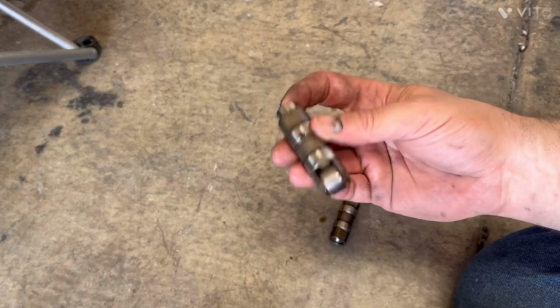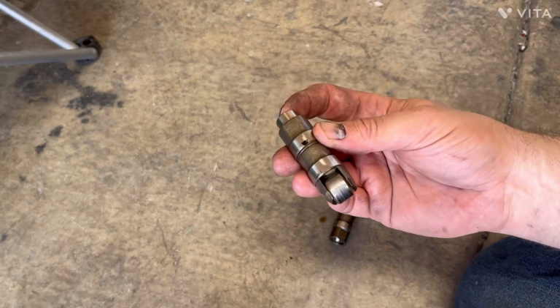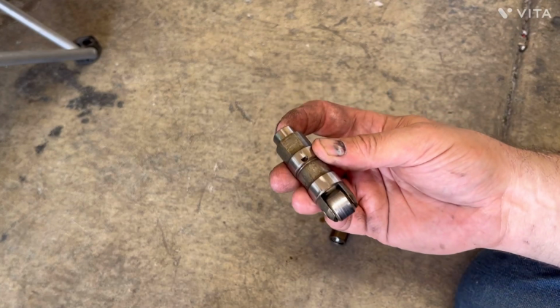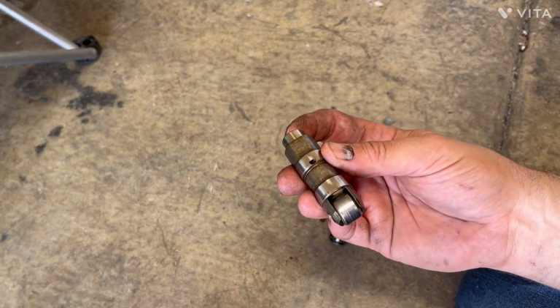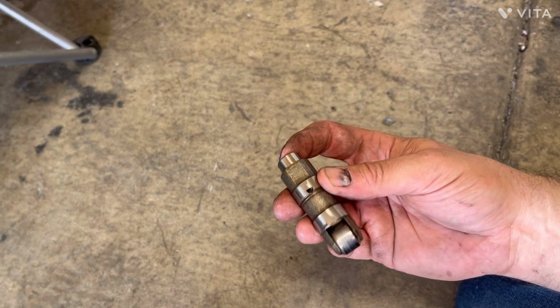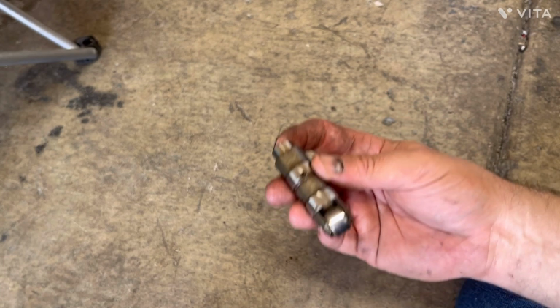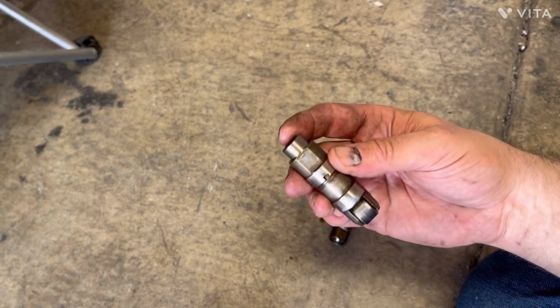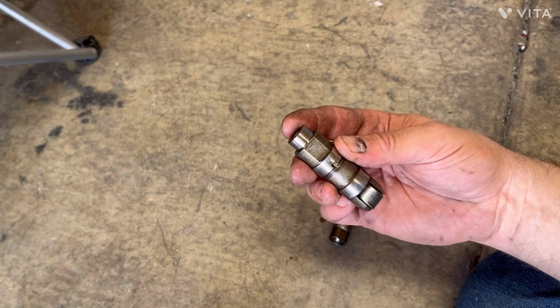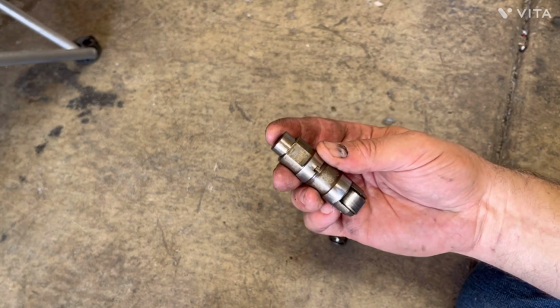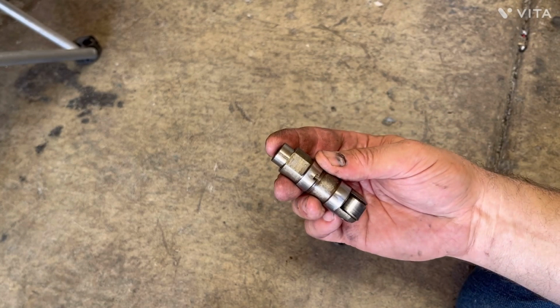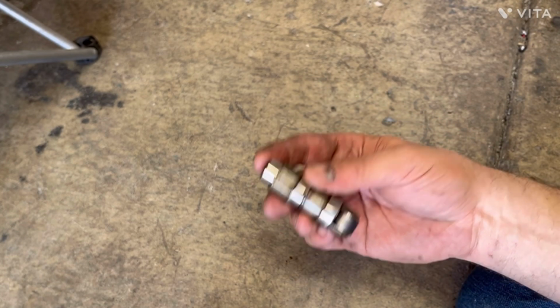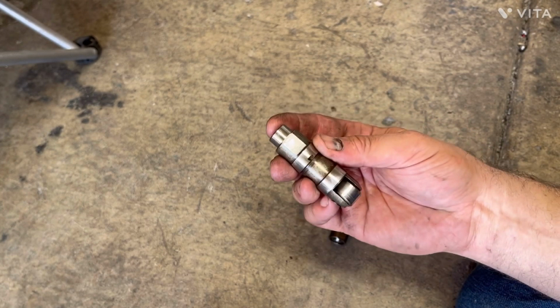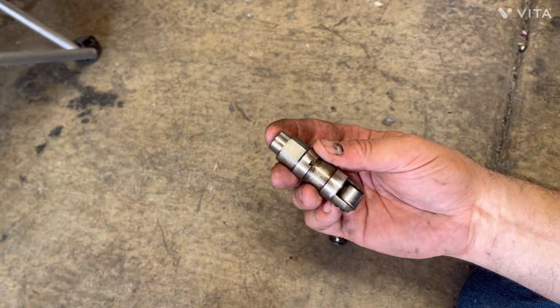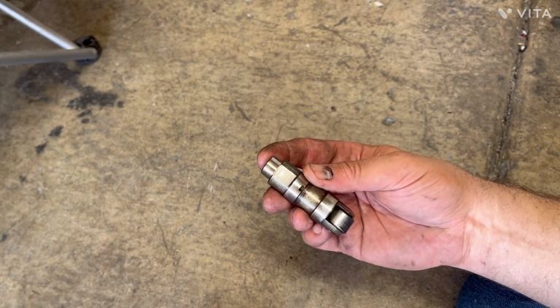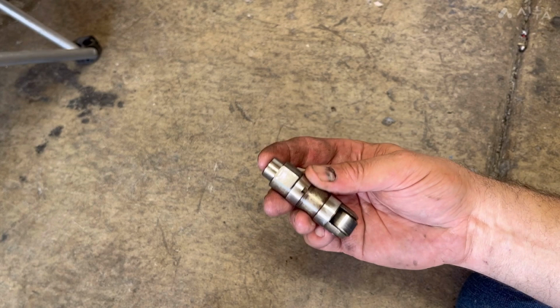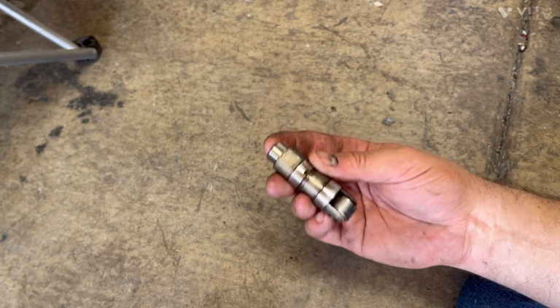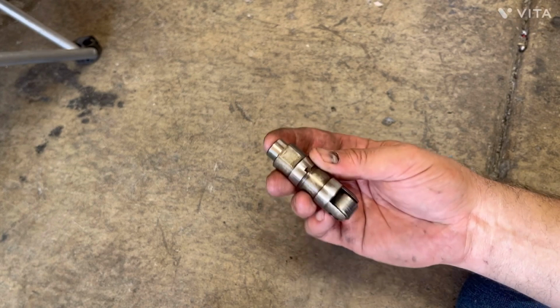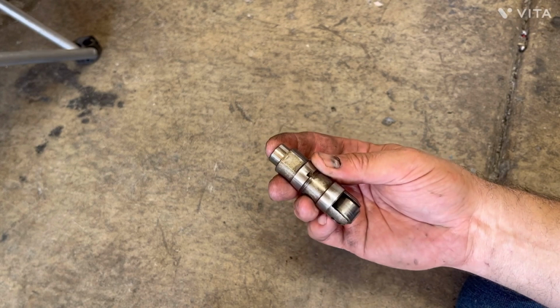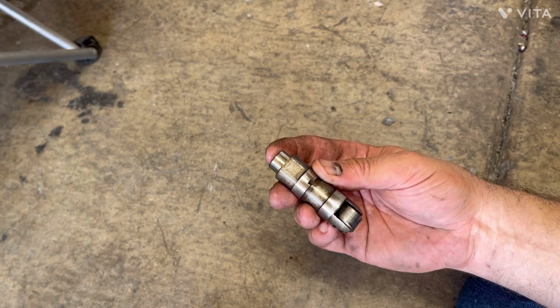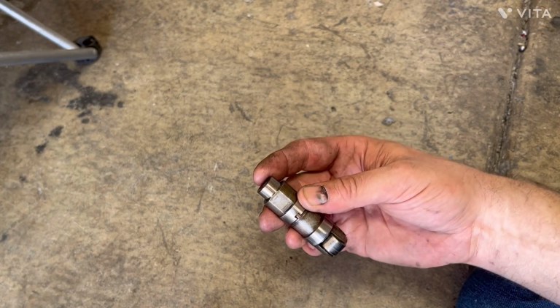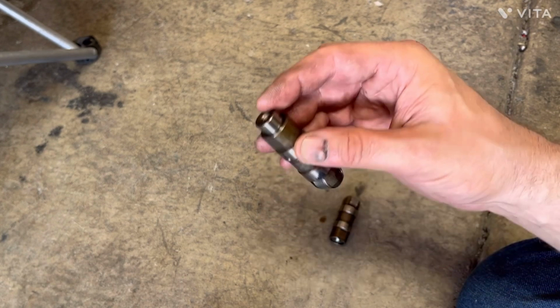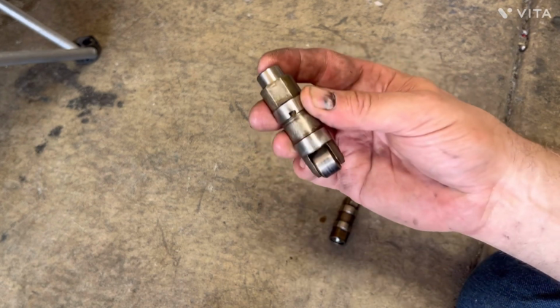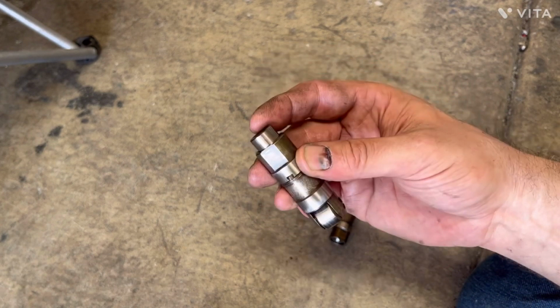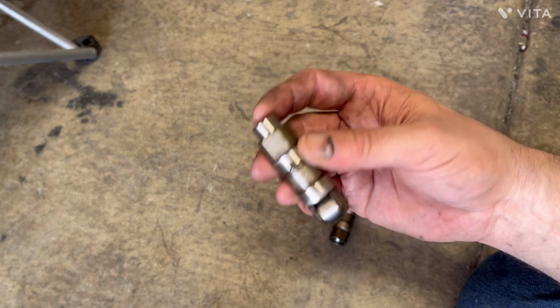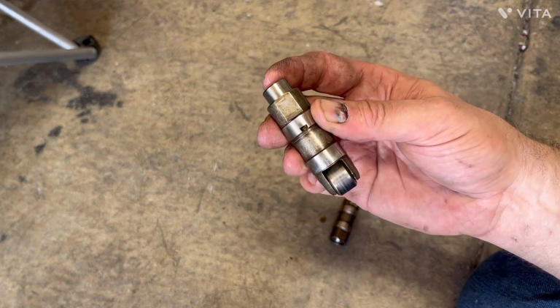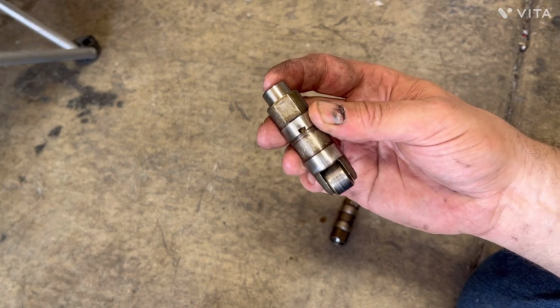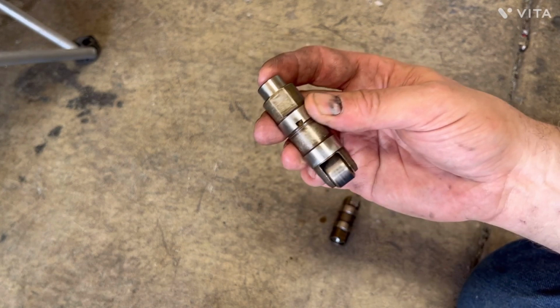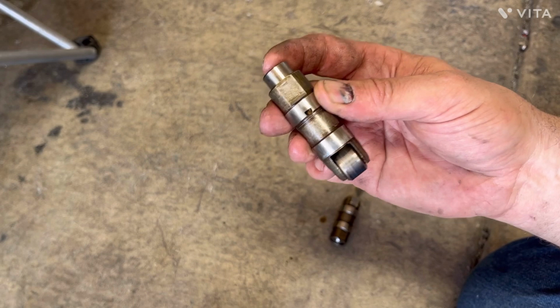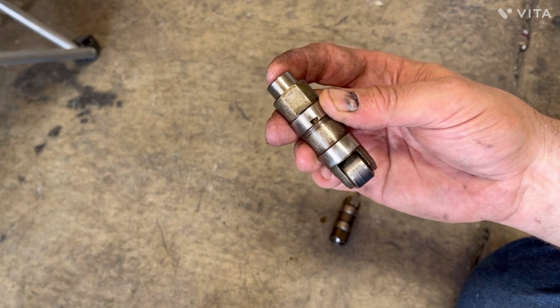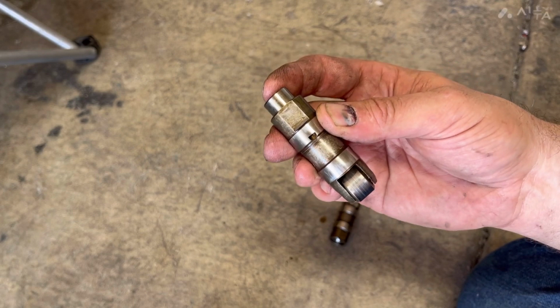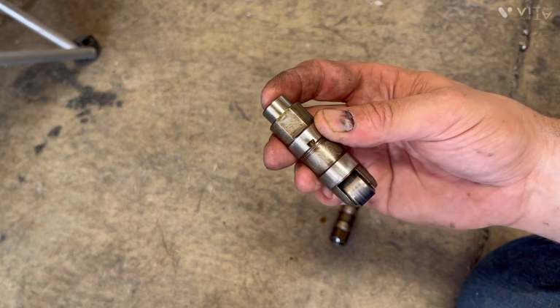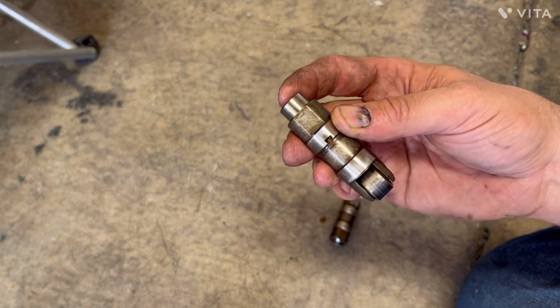If you're thinking of doing a cam swap in a five-liter Fox Mustang or SN95 Mustang, this is a good cheap way to make a solid lifter out of a hydraulic lifter.